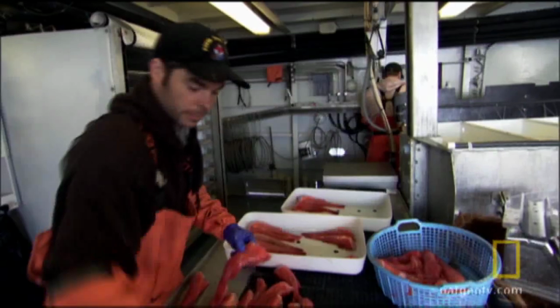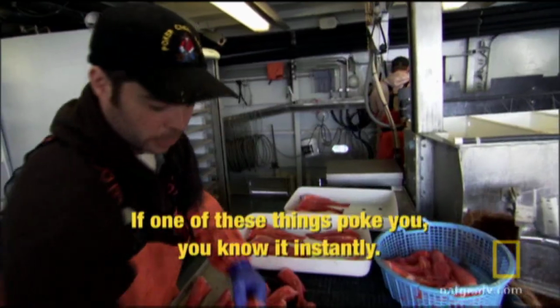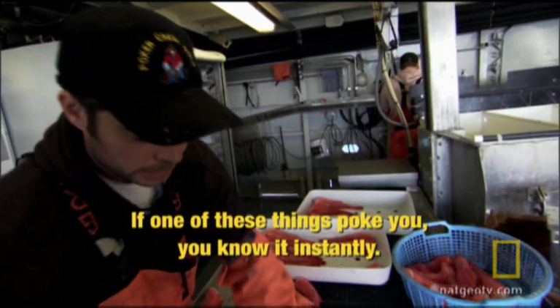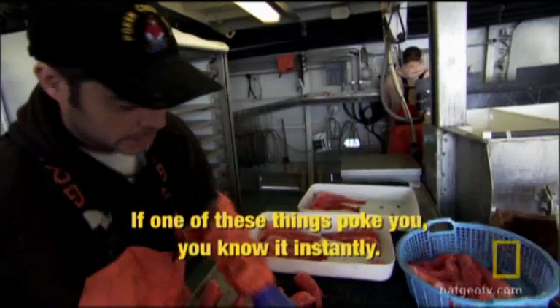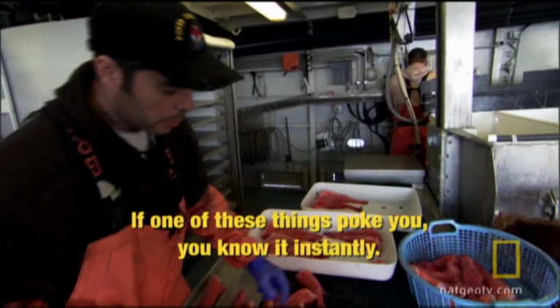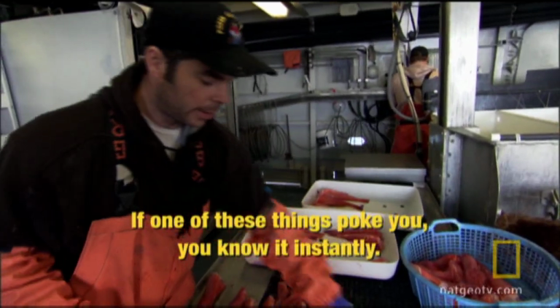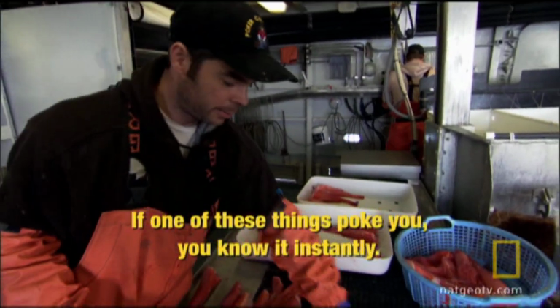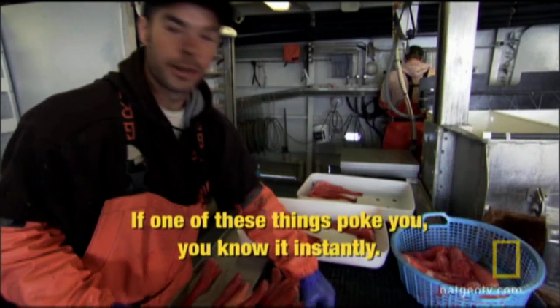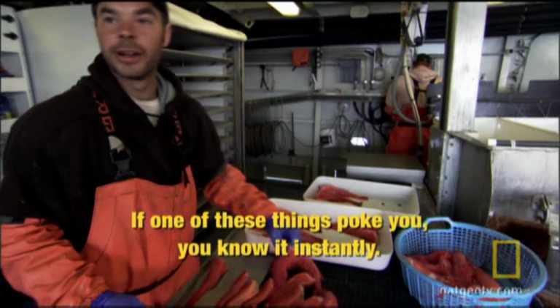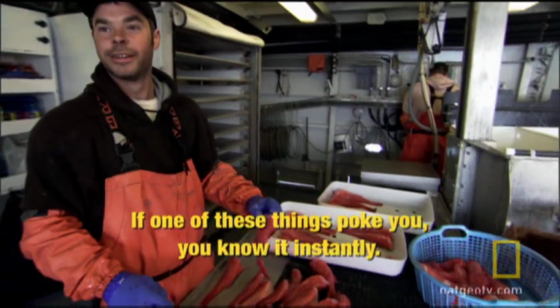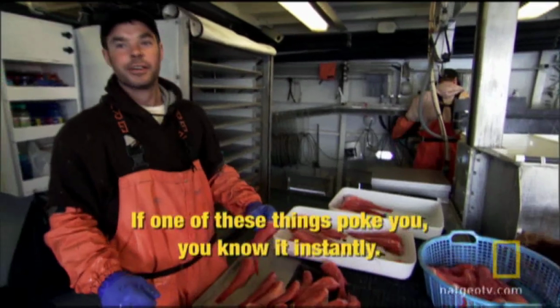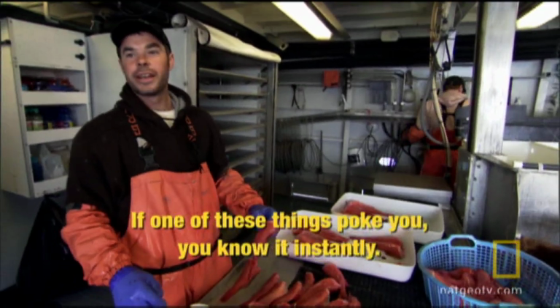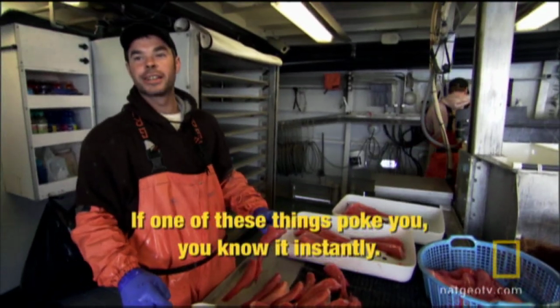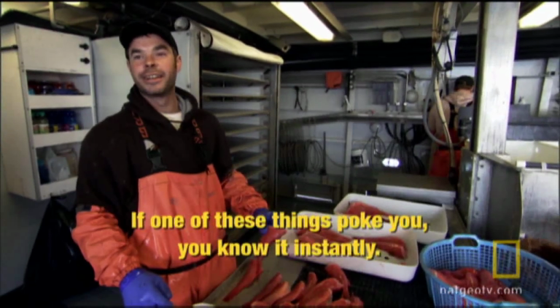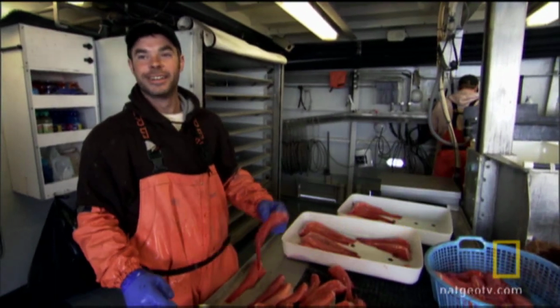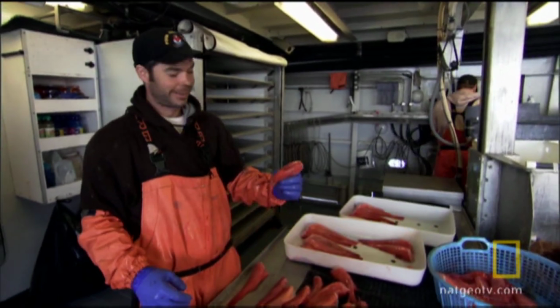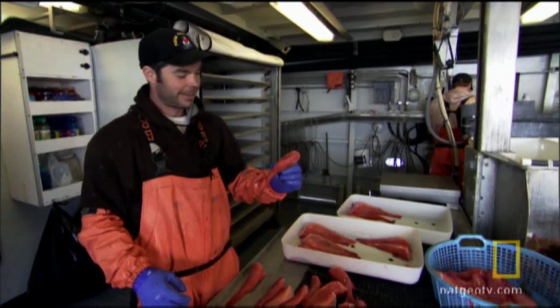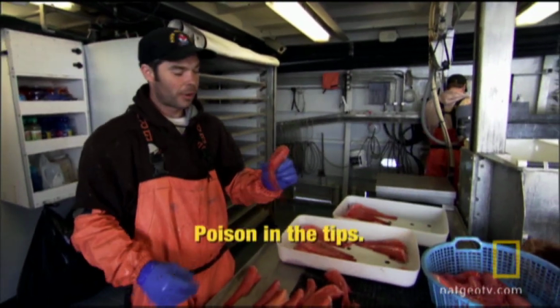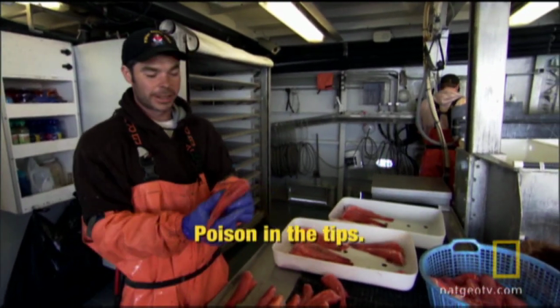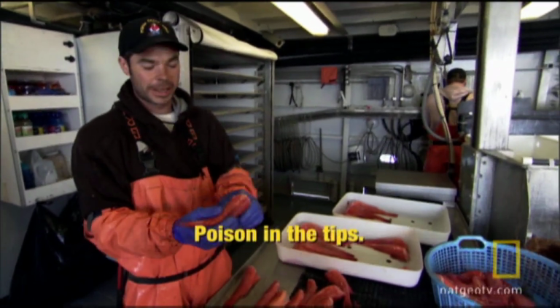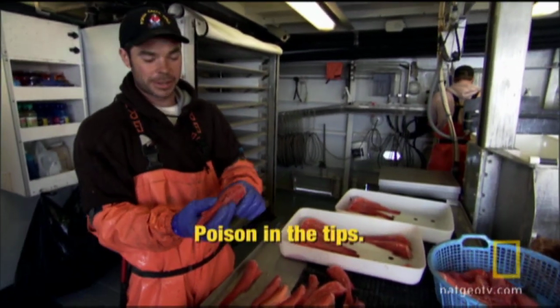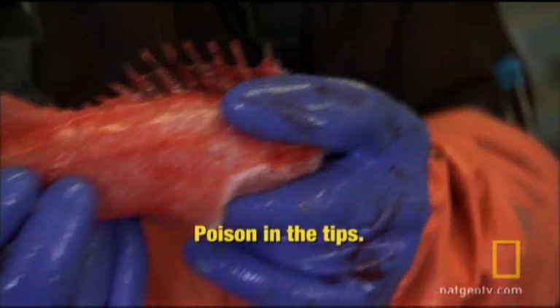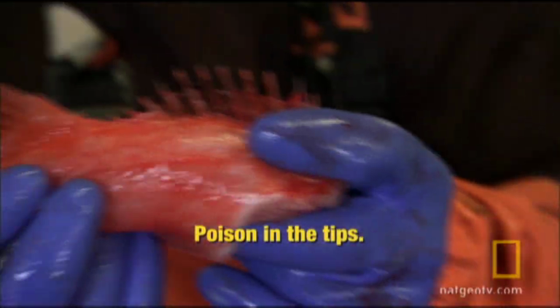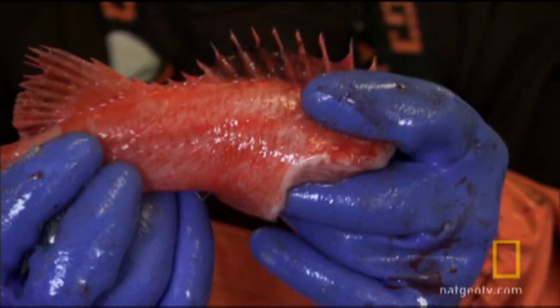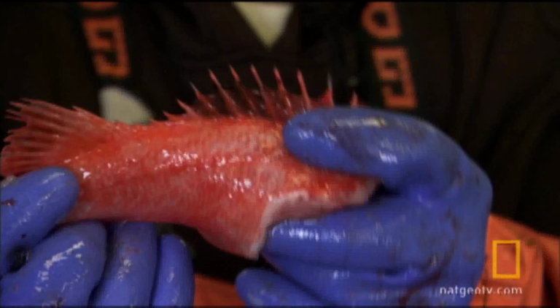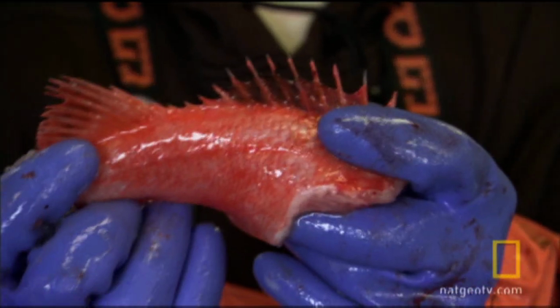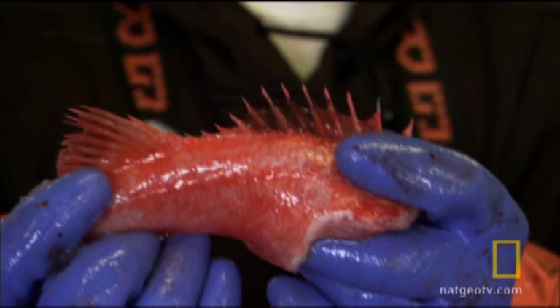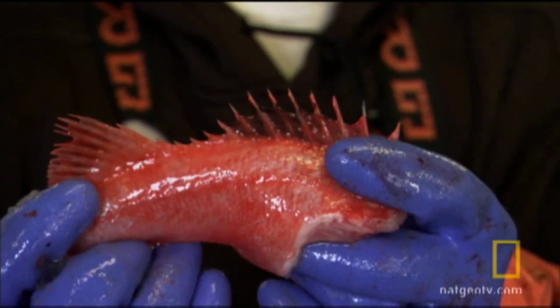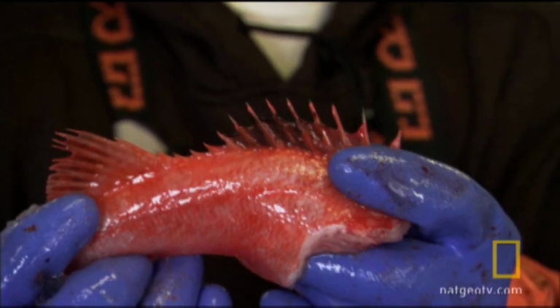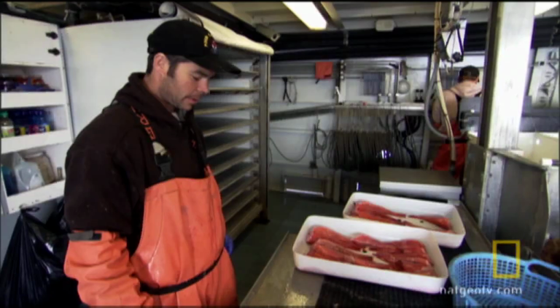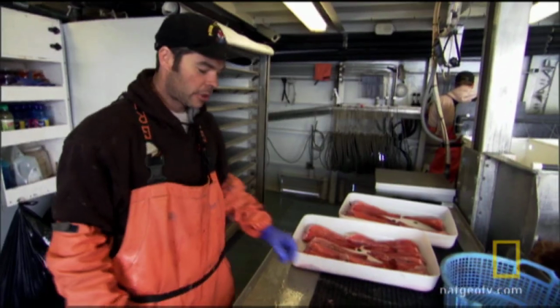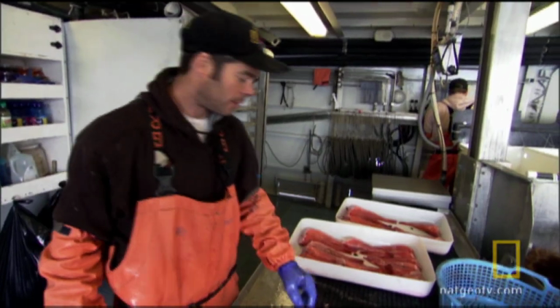If one of these things pokes you, then you know it — instantly. There's poison in the tips. Here, try one.